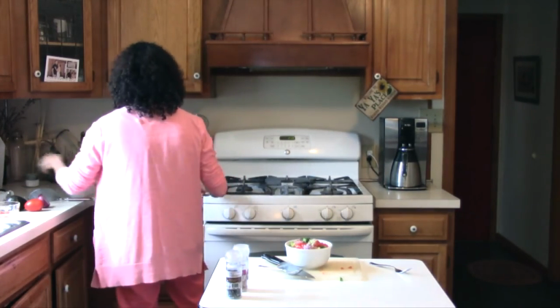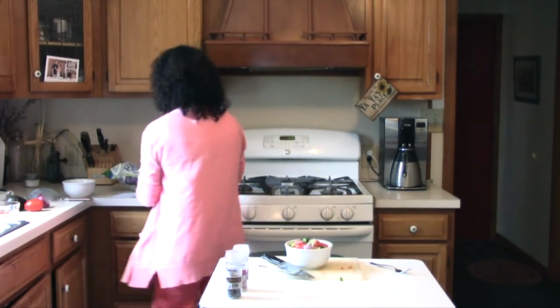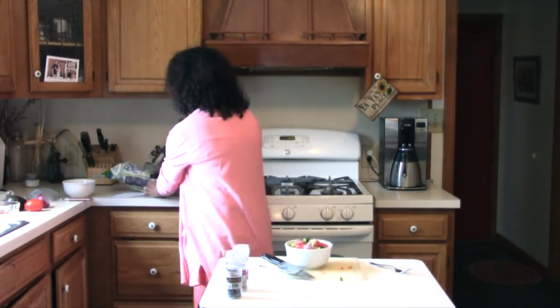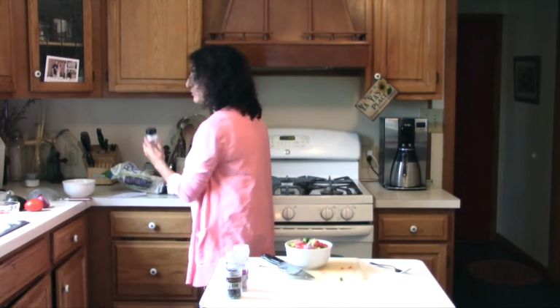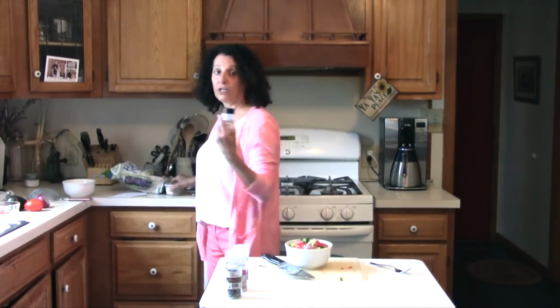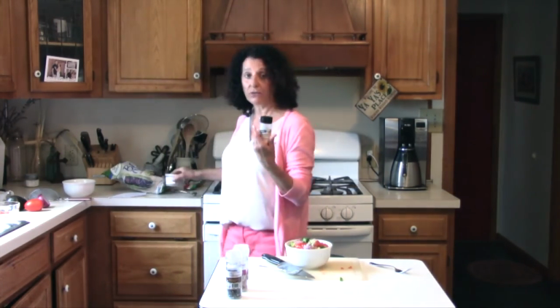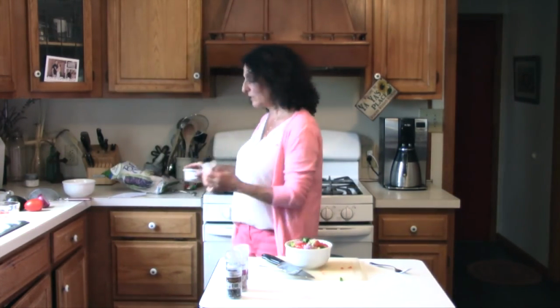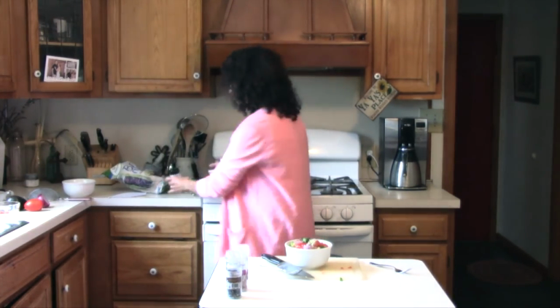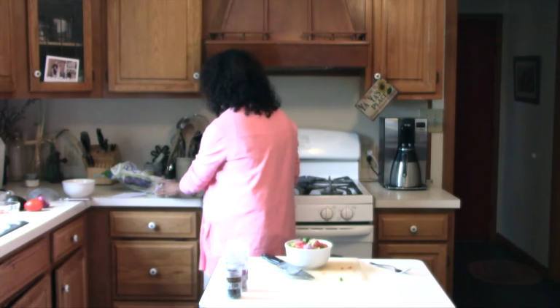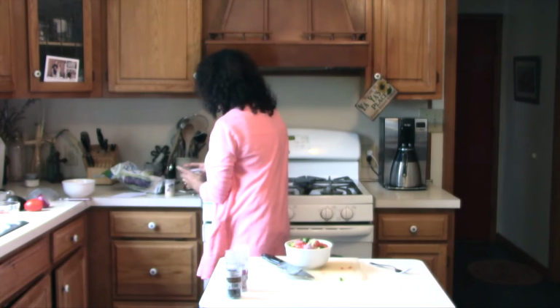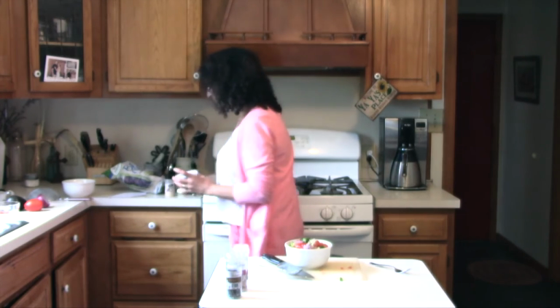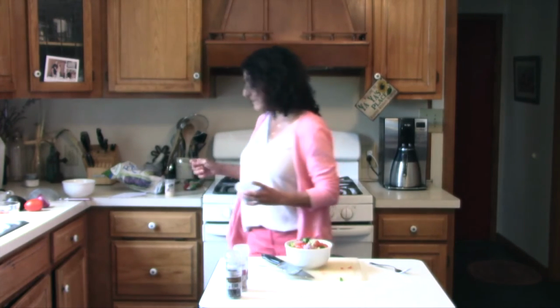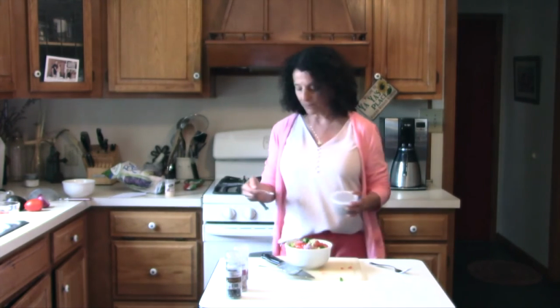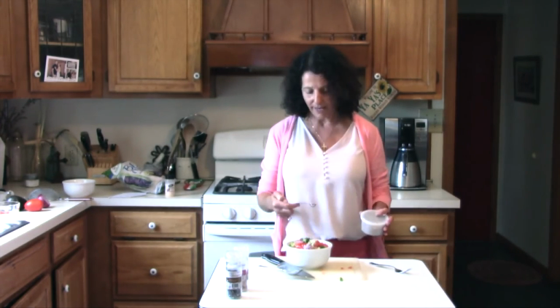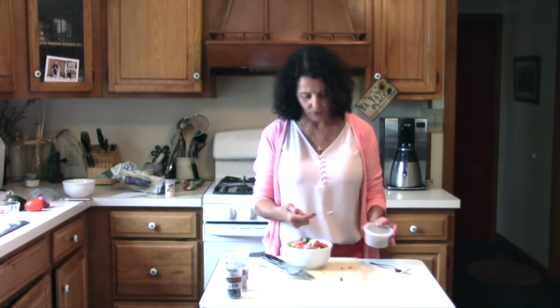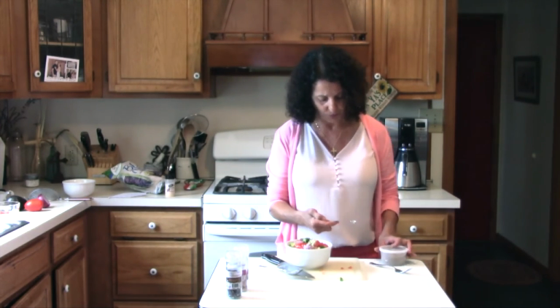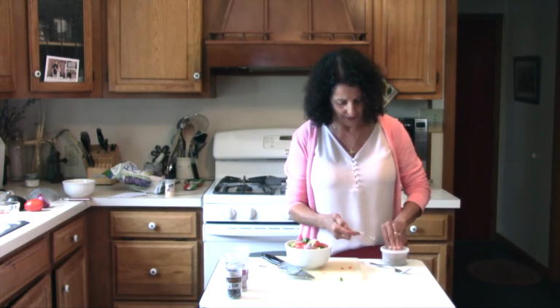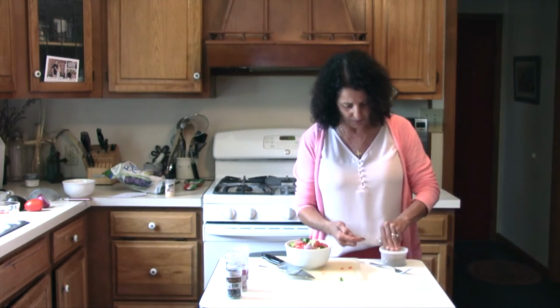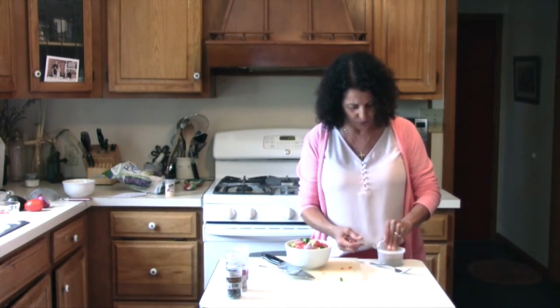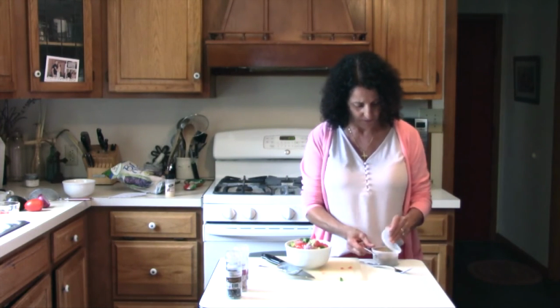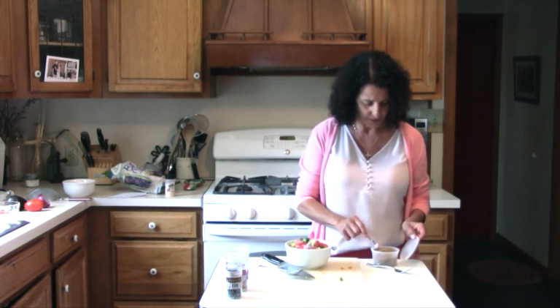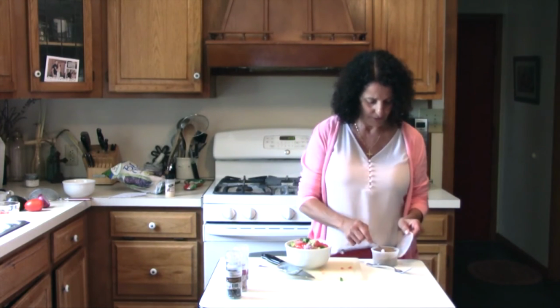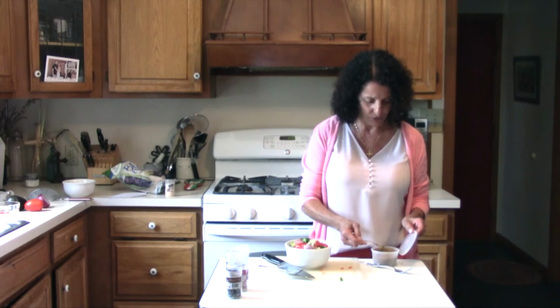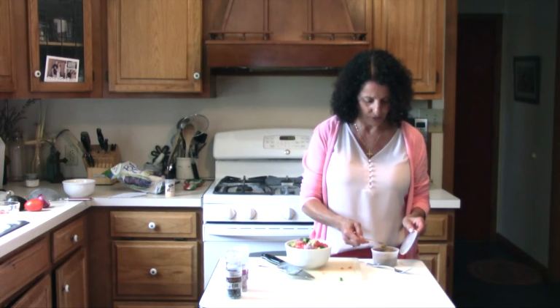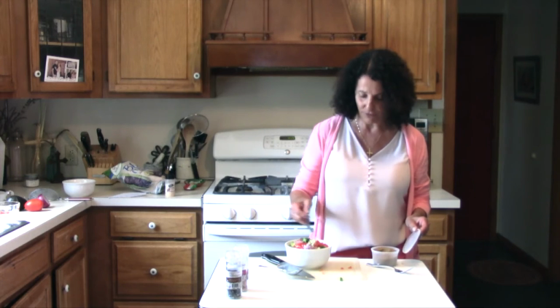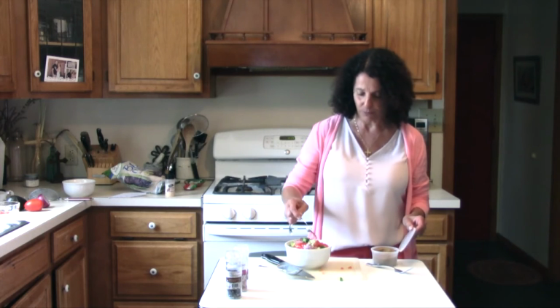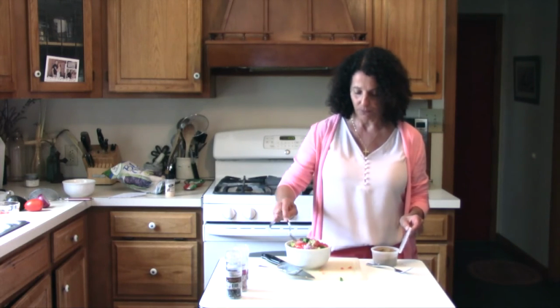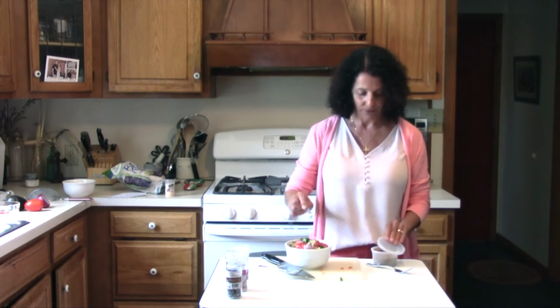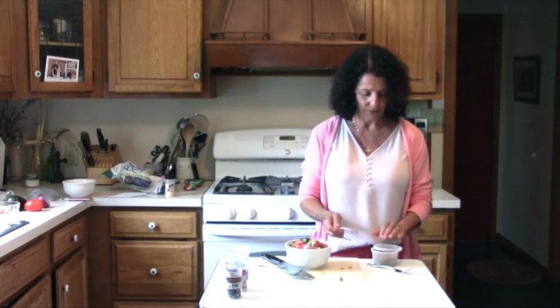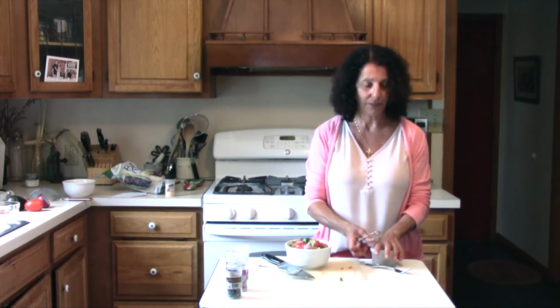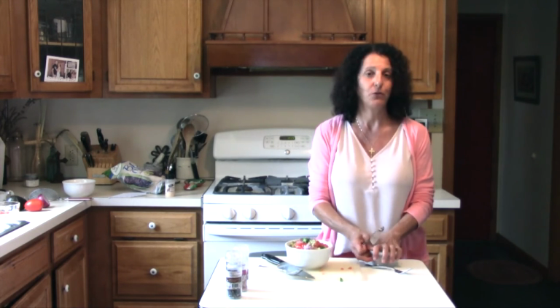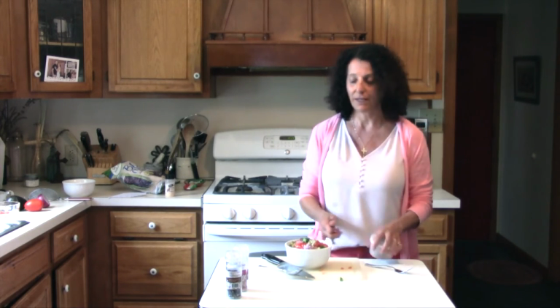Like I said, you could use garlic powder instead of the garlic. And today I'm going to add a little cumin. Now that's optional as well — I'm just going to do a little half a teaspoon. I've been into cumin lately.